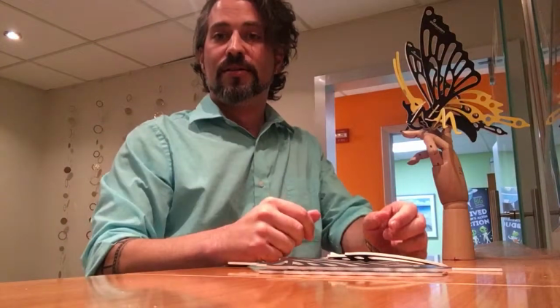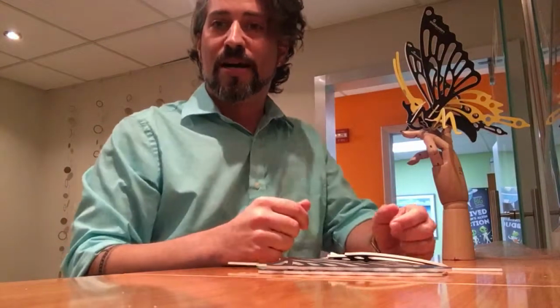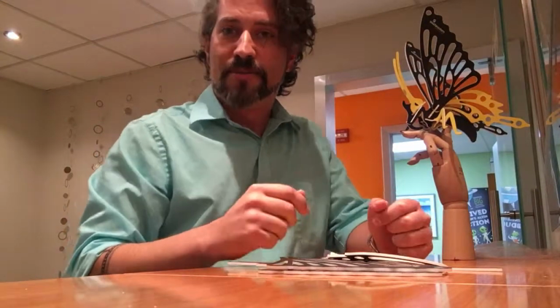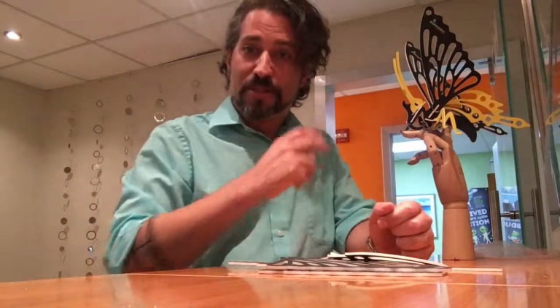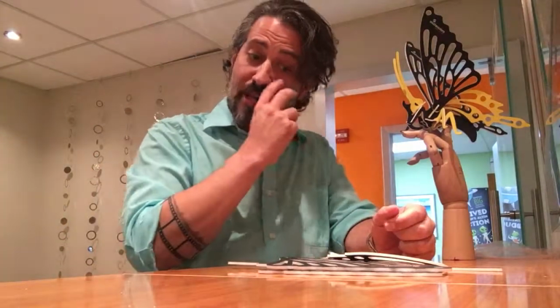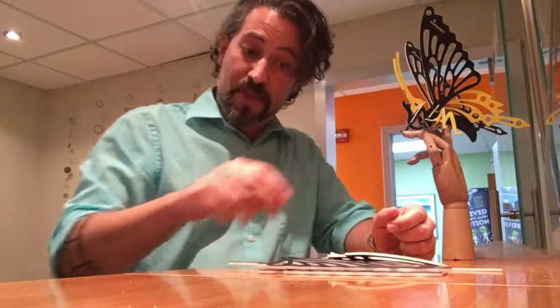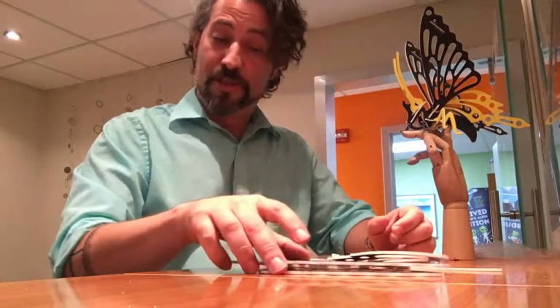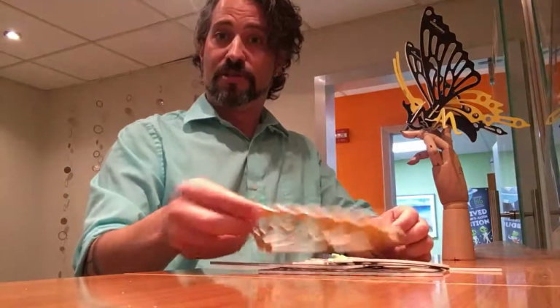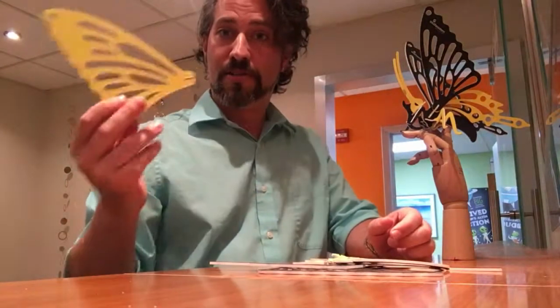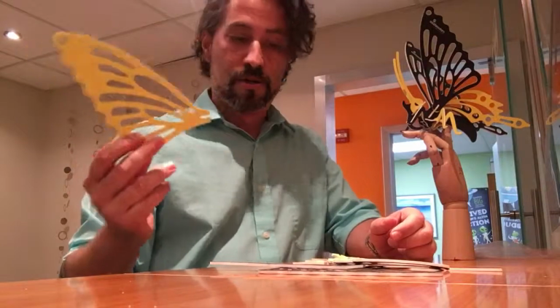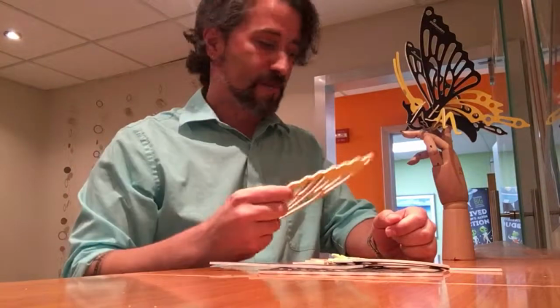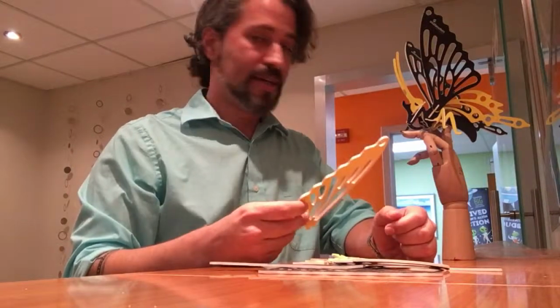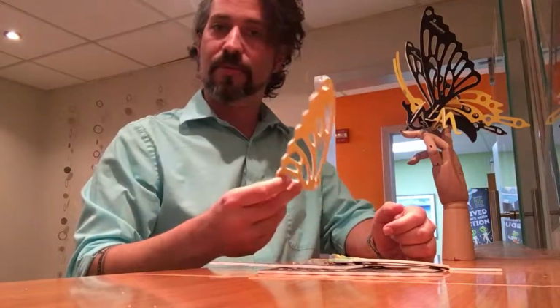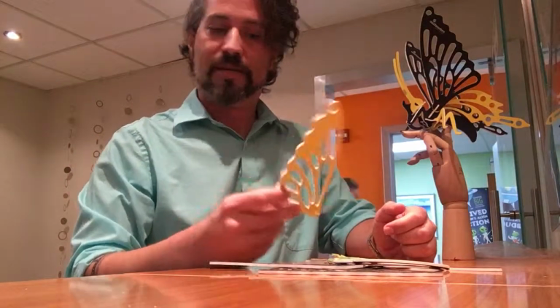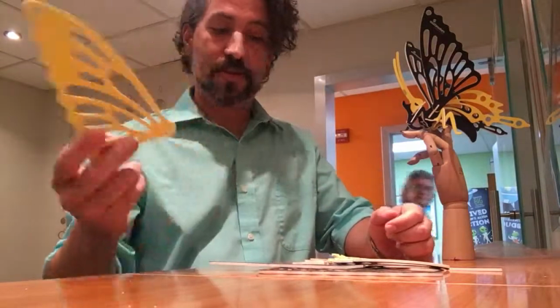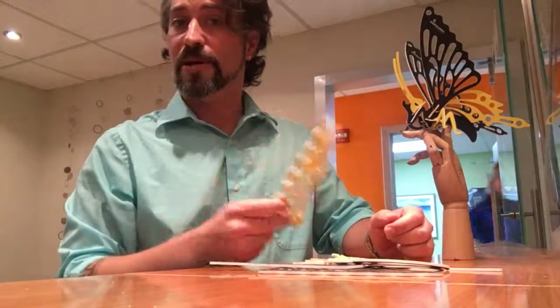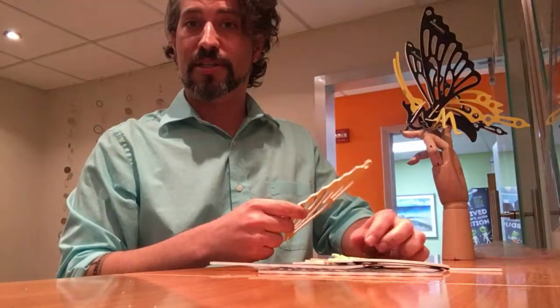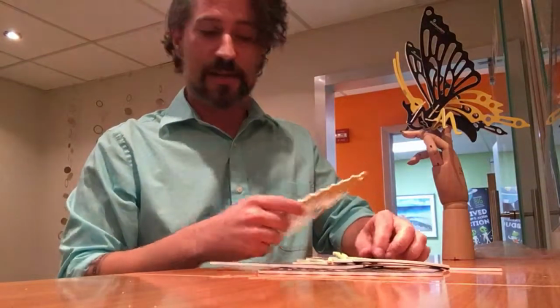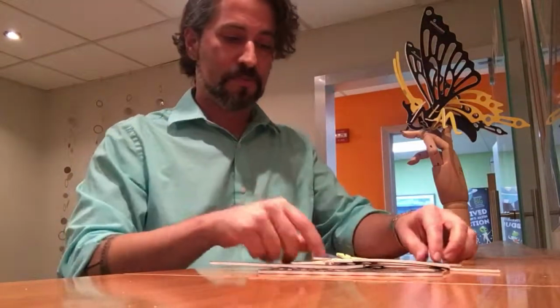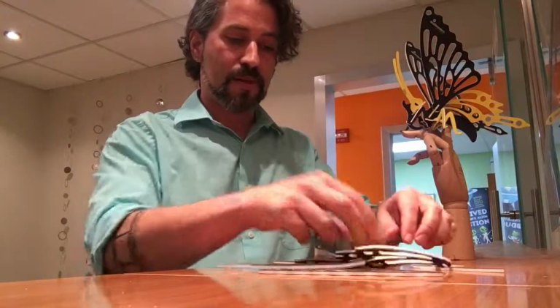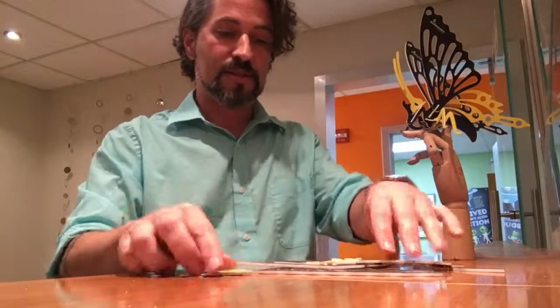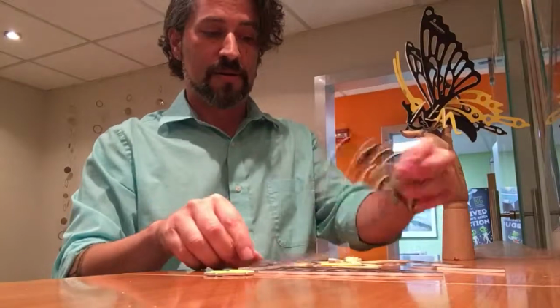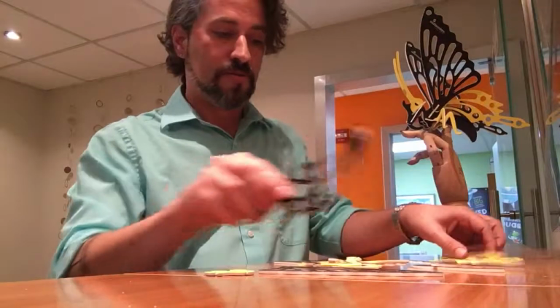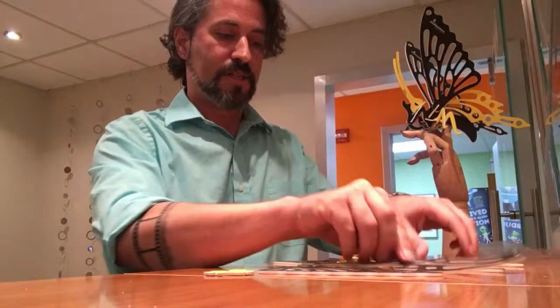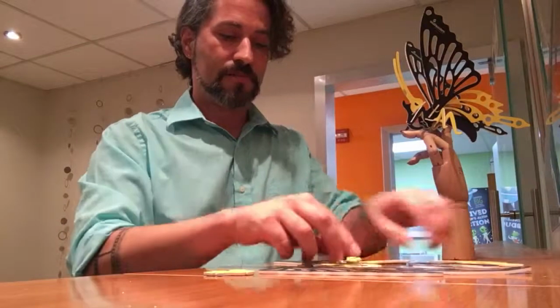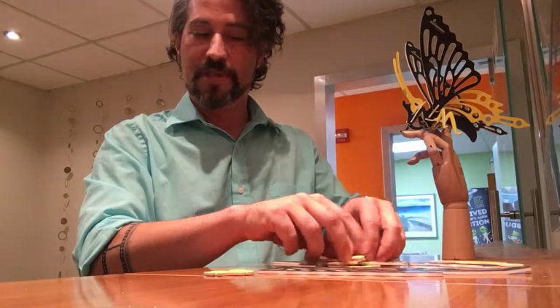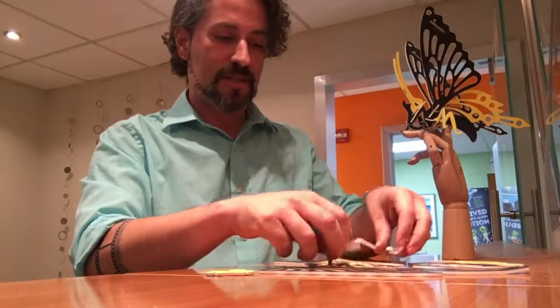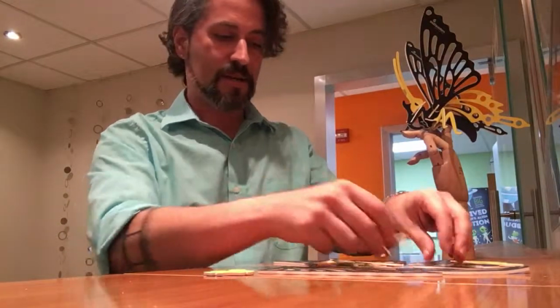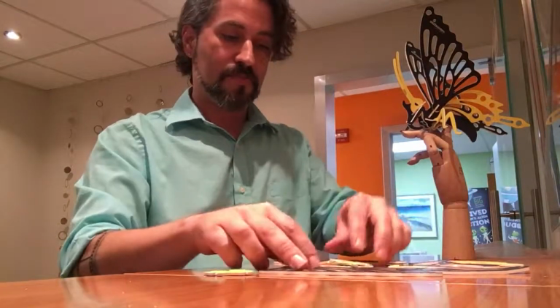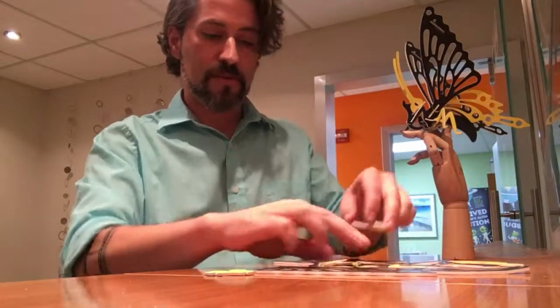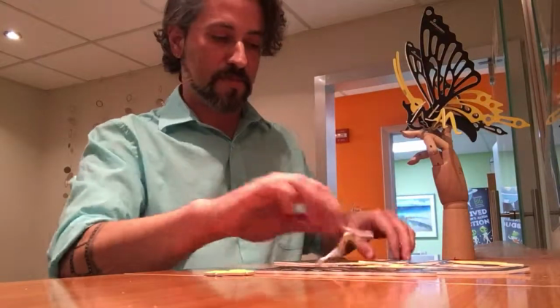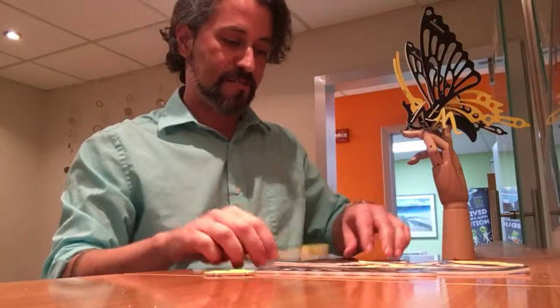Hi, I'm Jason with Southeastern Printing. Hopefully you have received your new butterfly kit and we wanted to take a moment to show you how to put it together. This is a UV printed CNC cut three millimeter PVC.